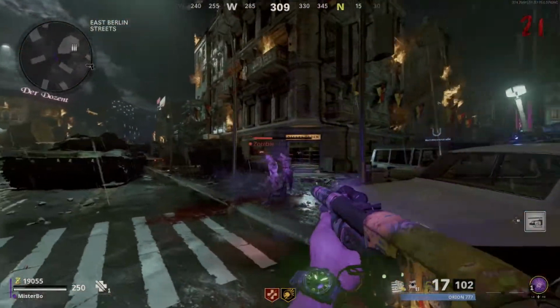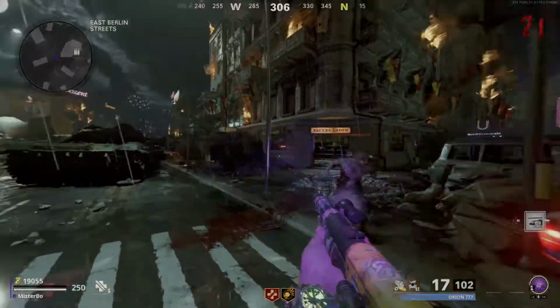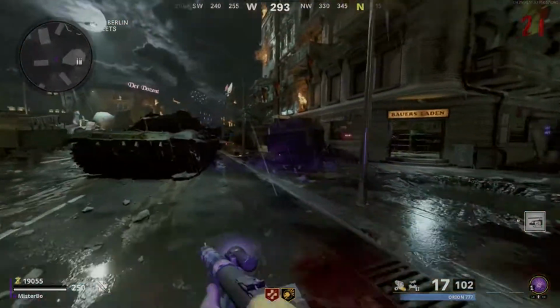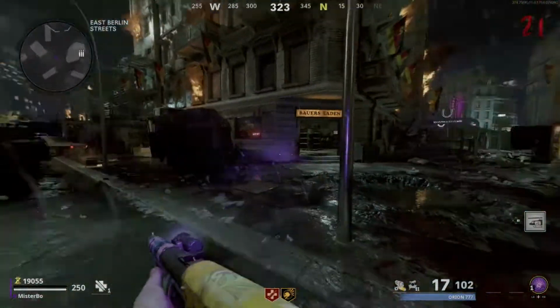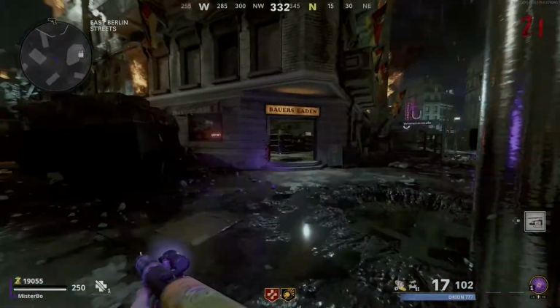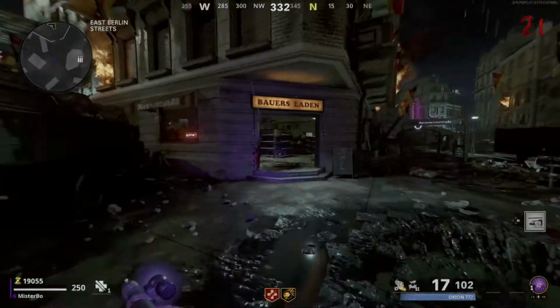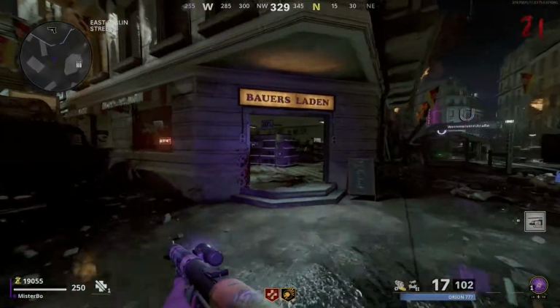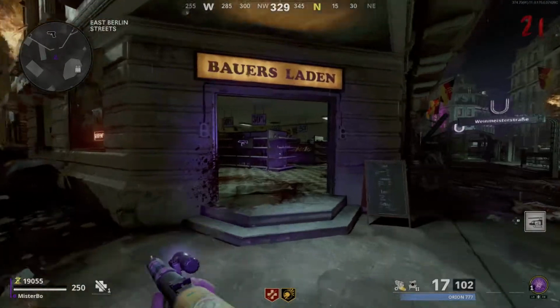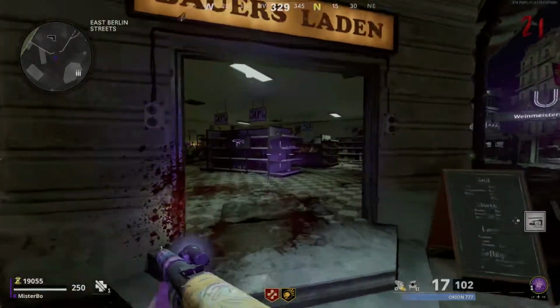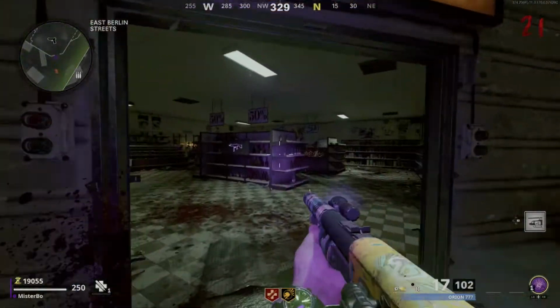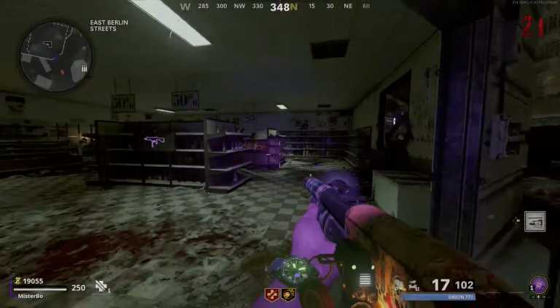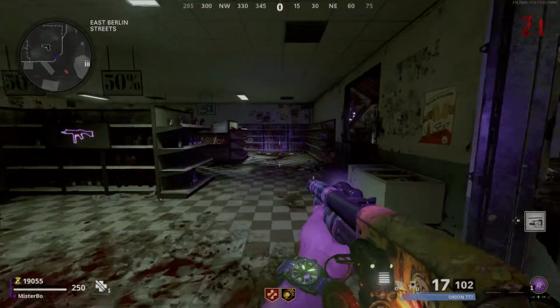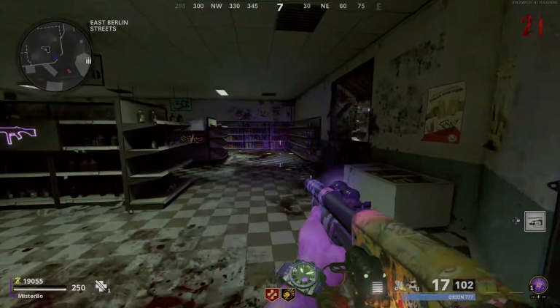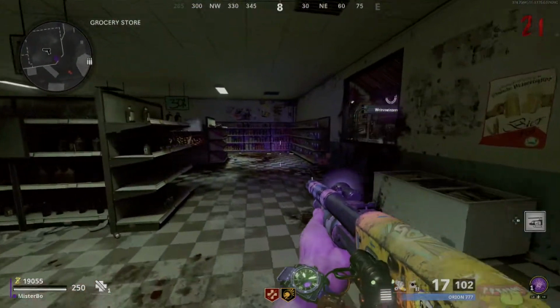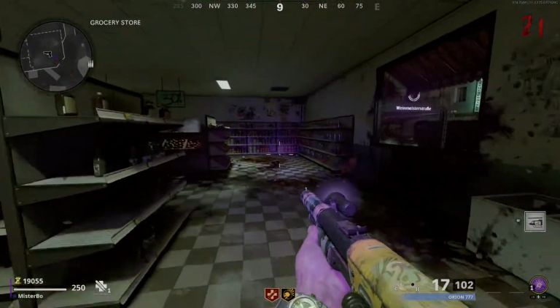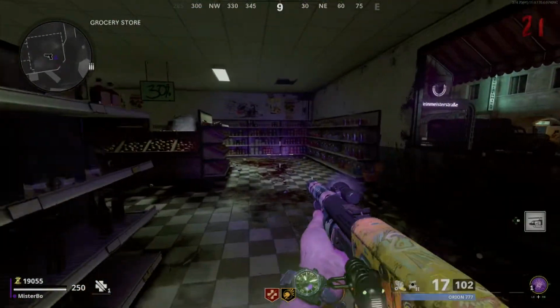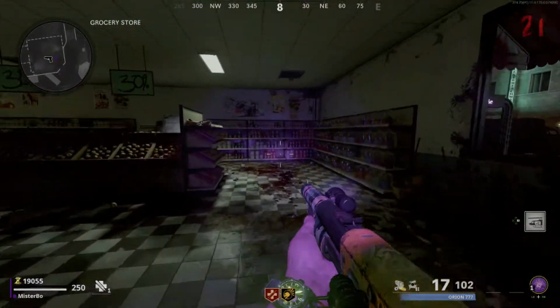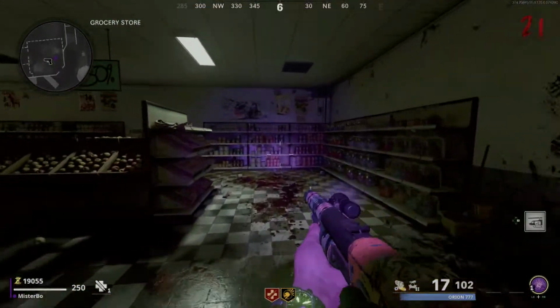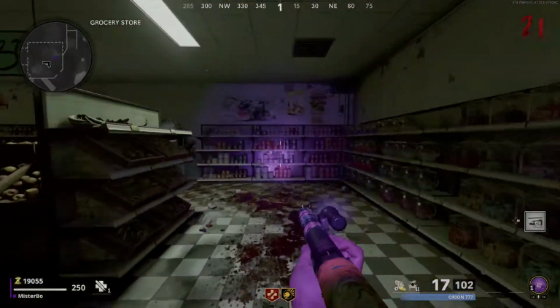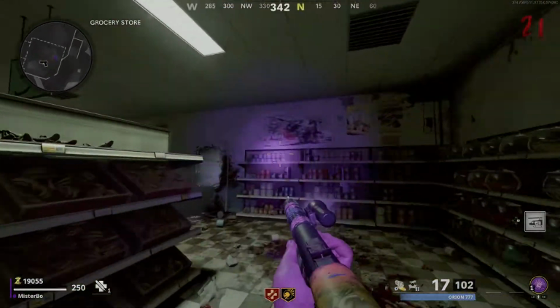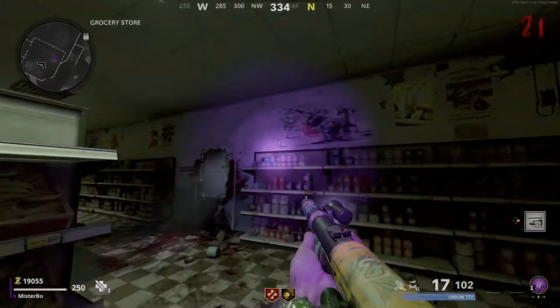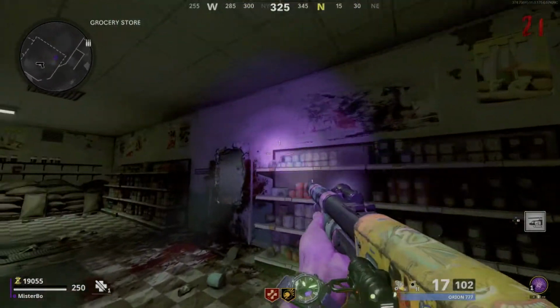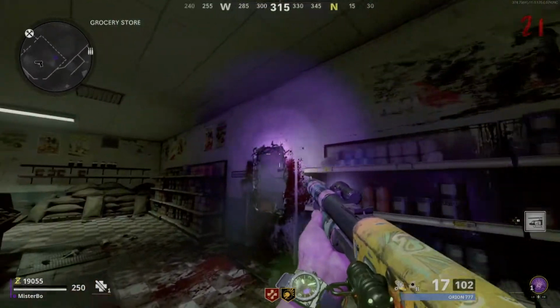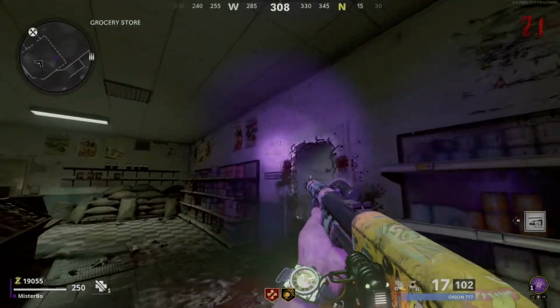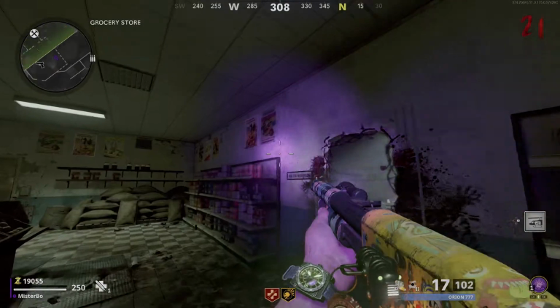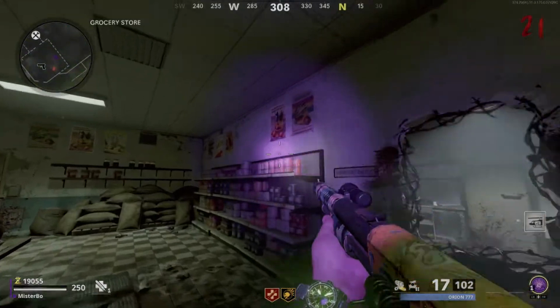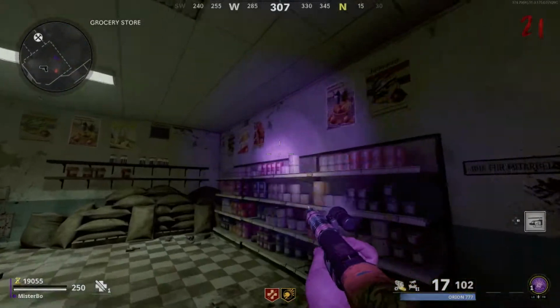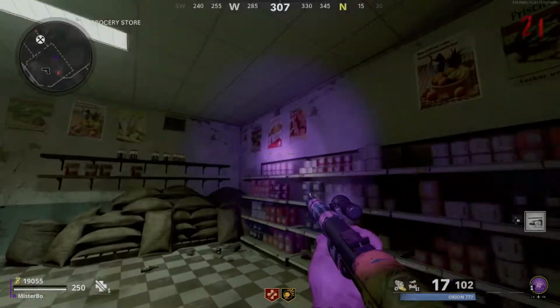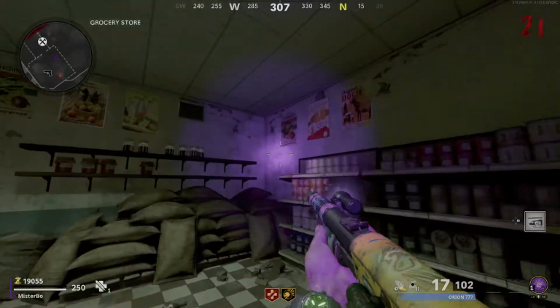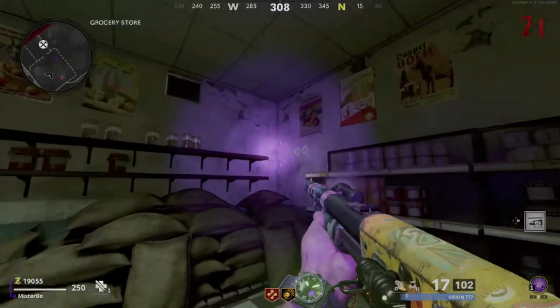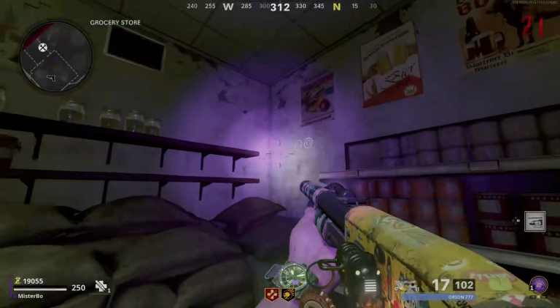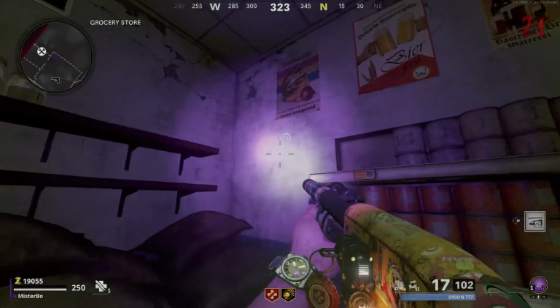The third room we need to go to is the grocery store. This is on the opposite side of the street to Juggernaut. Again, you need to scan the walls for two digits — mine were in the back corner and were zero zero.